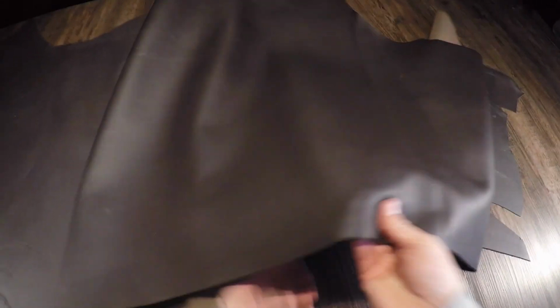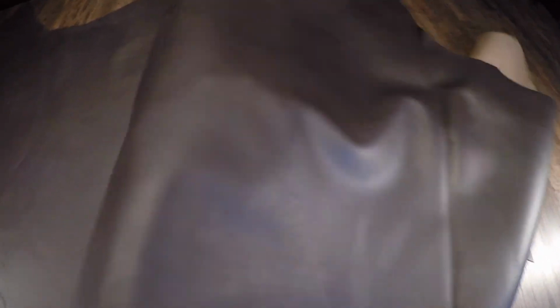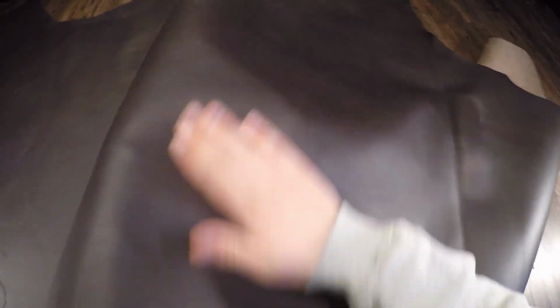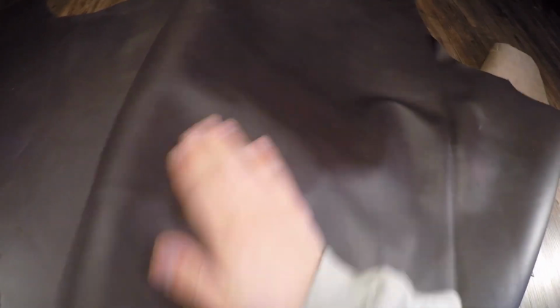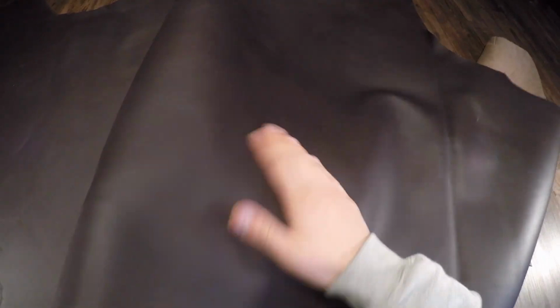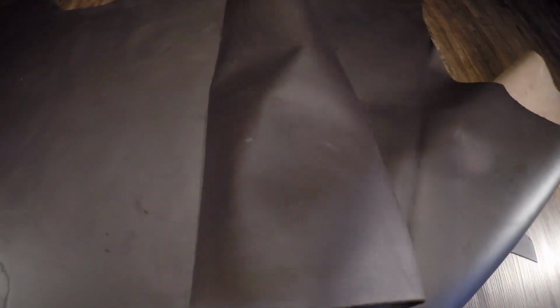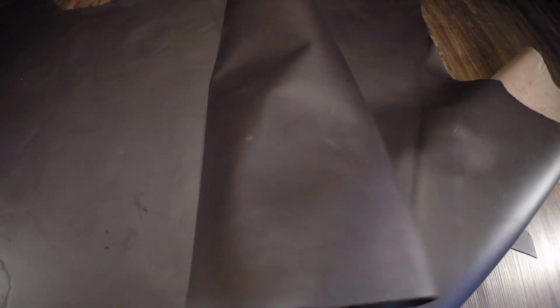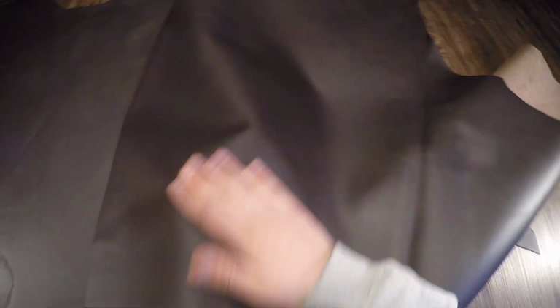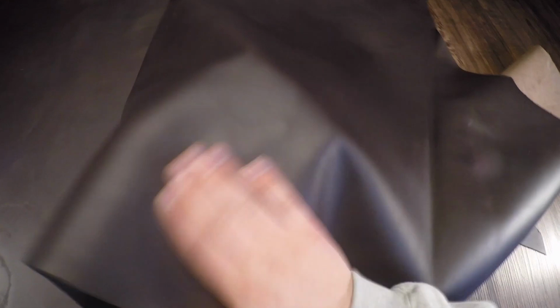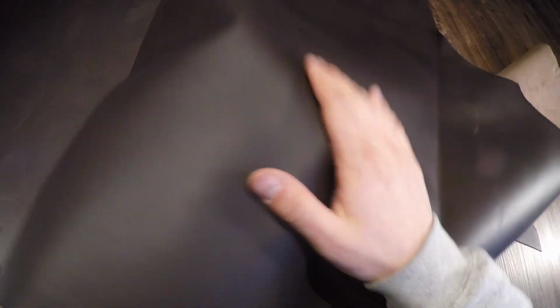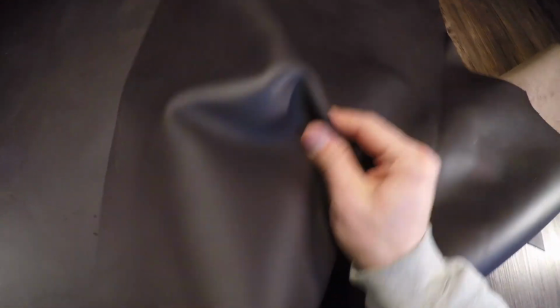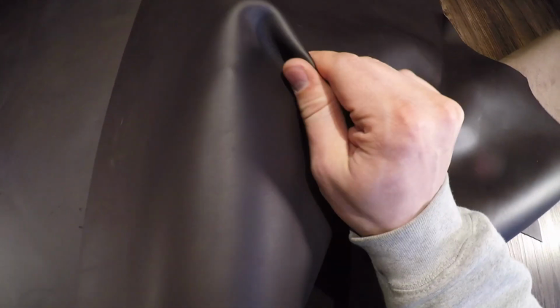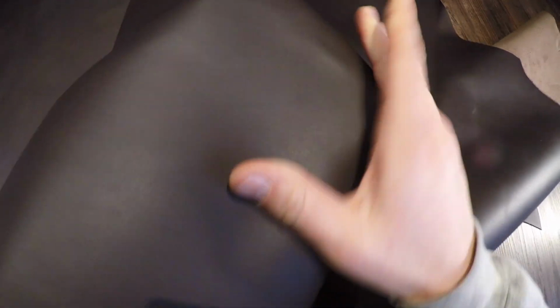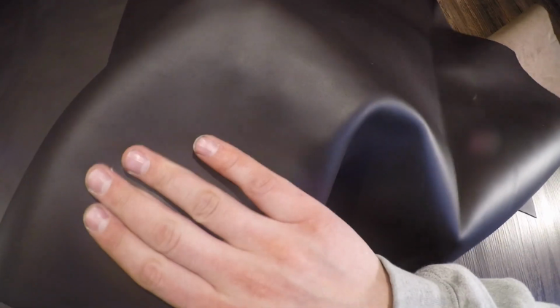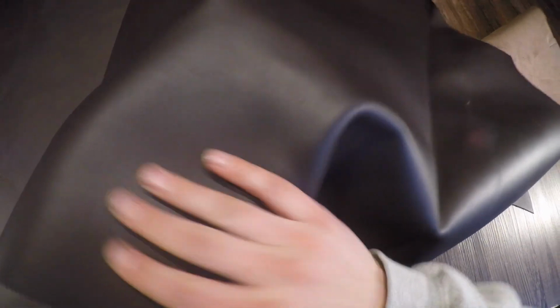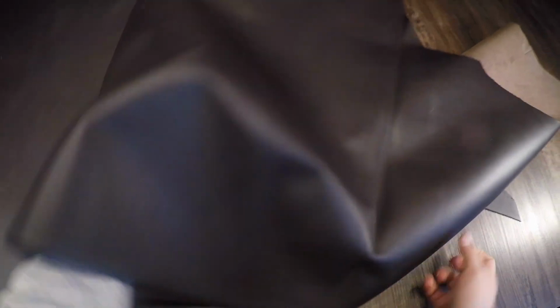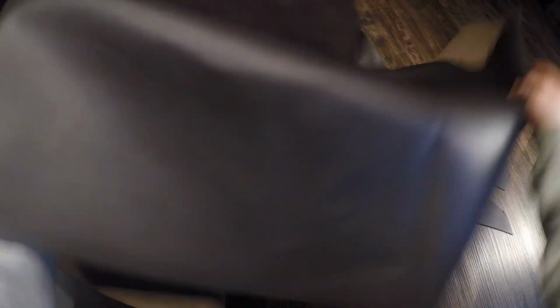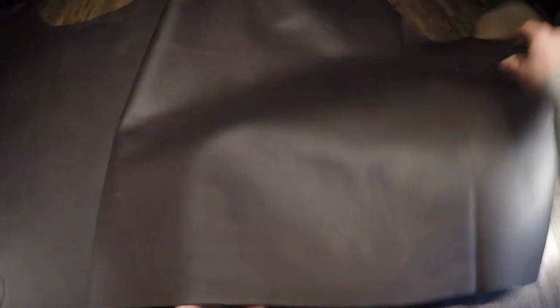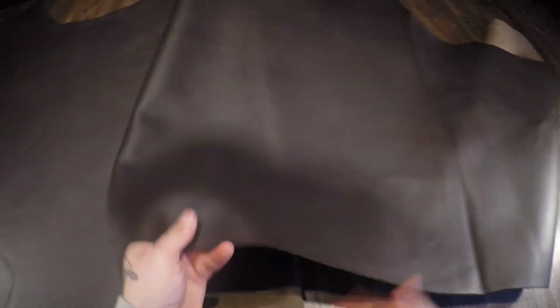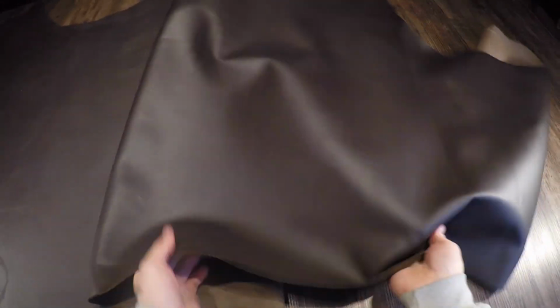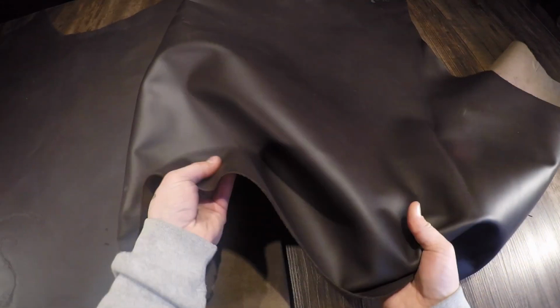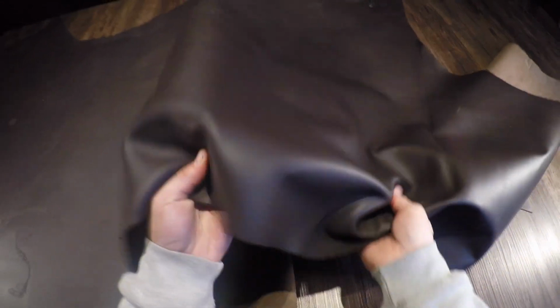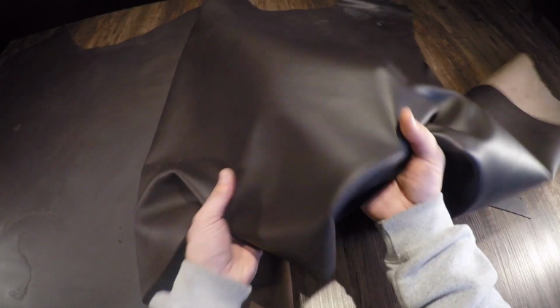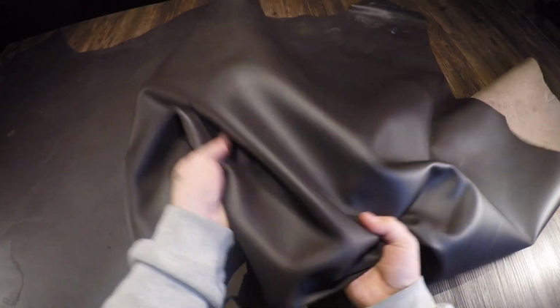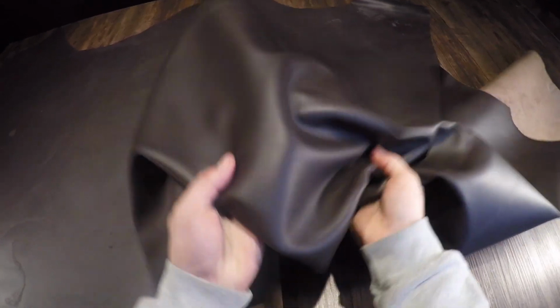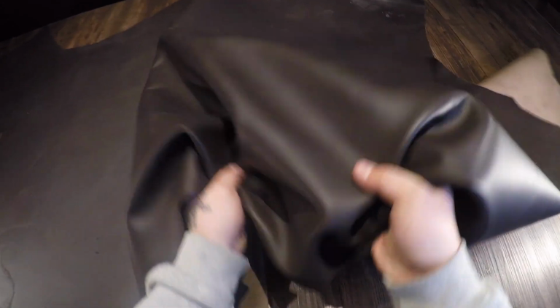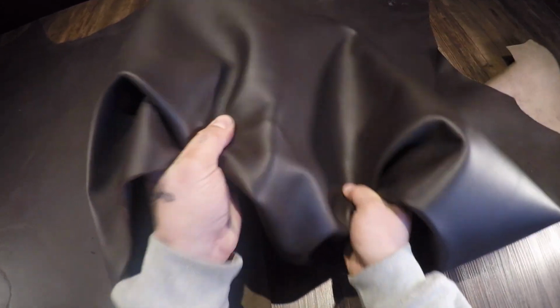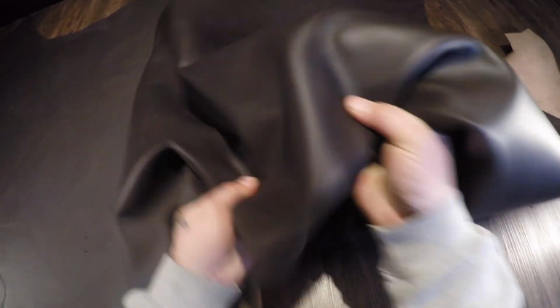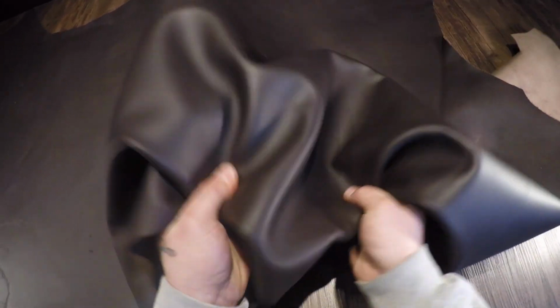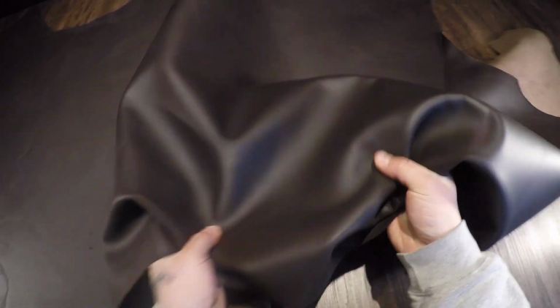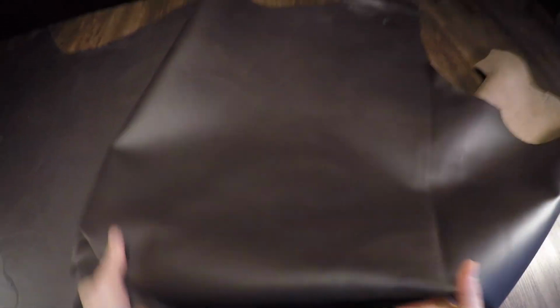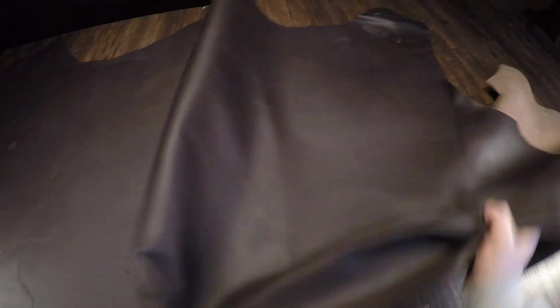It's very smooth and consistent with a glossy topside. You don't have any pull-up, color variation, or distressing. It has an irregular temper, so there is a slight amount of snap and rigidity.